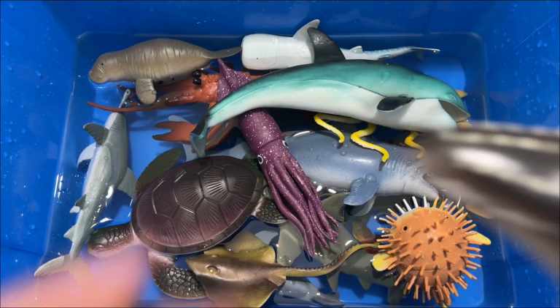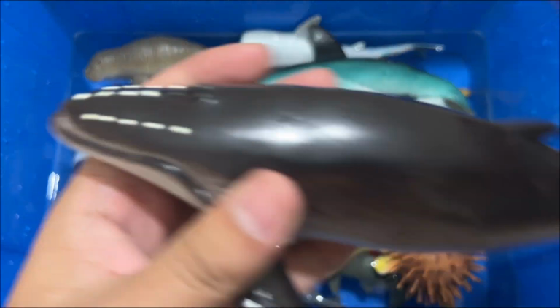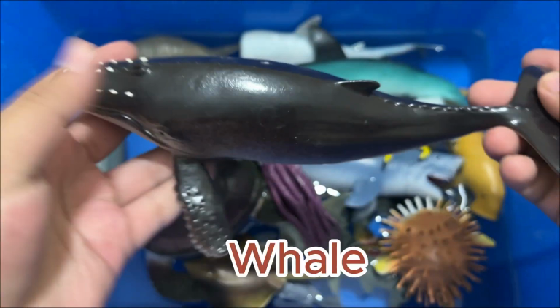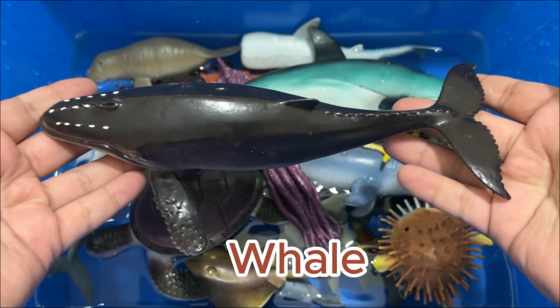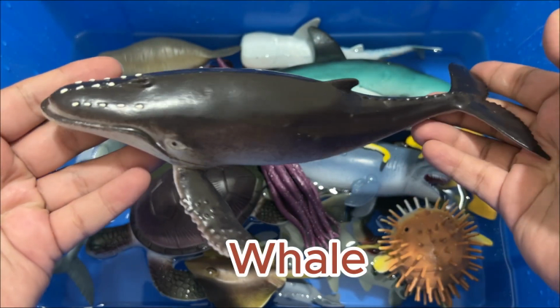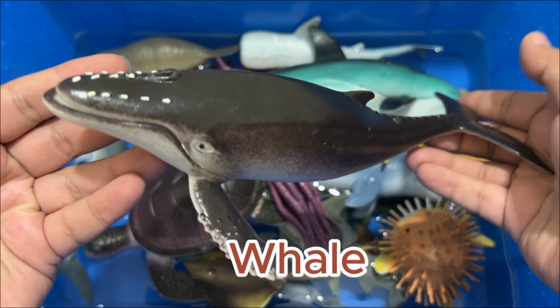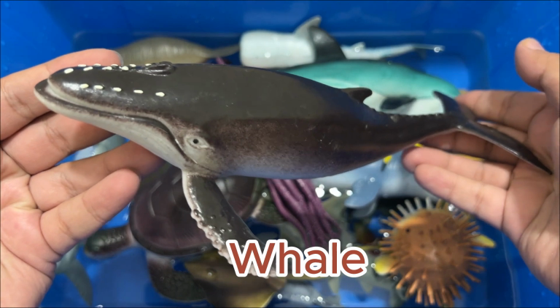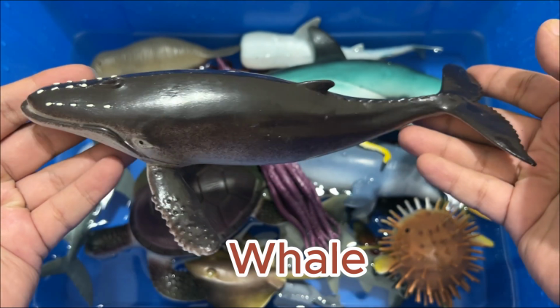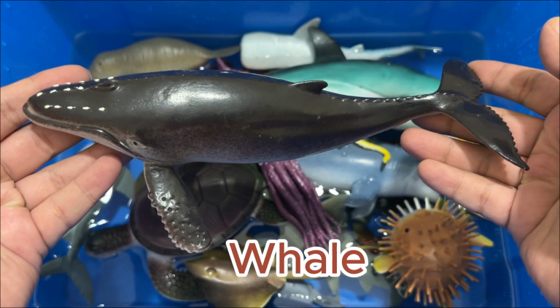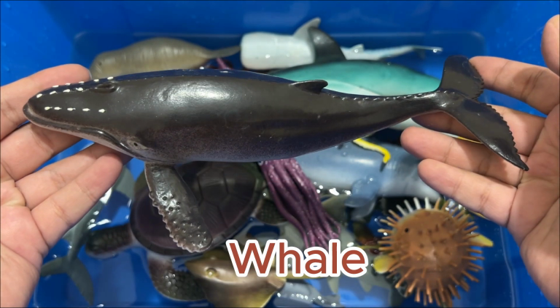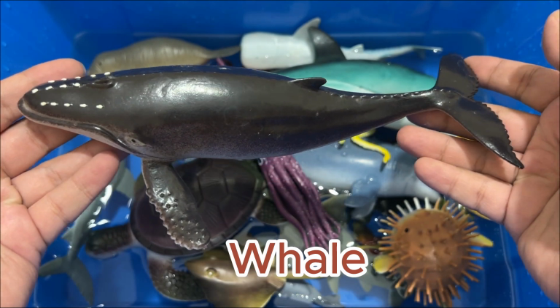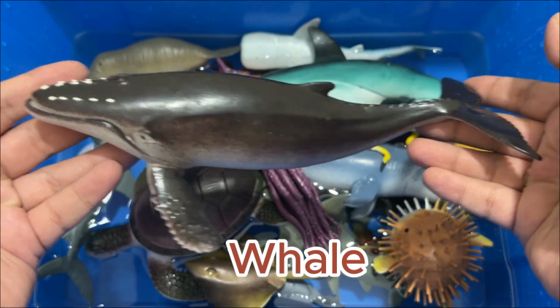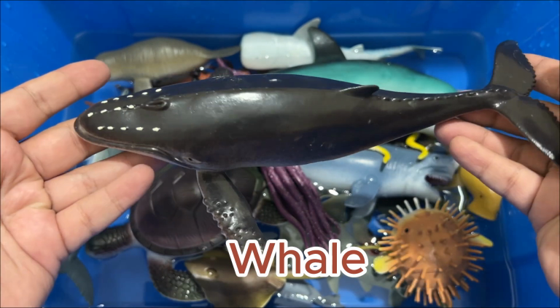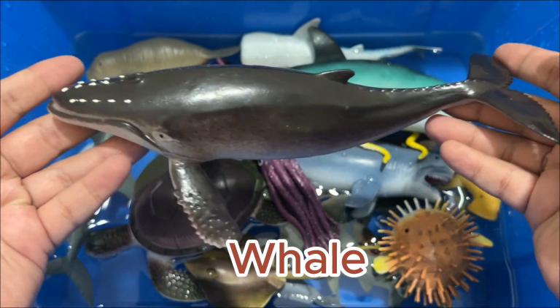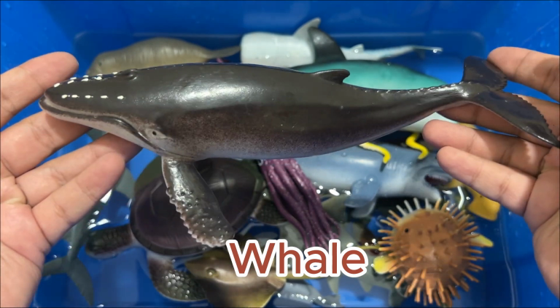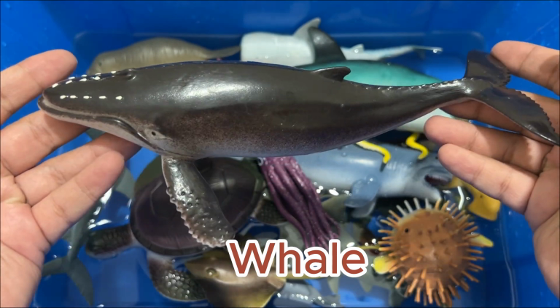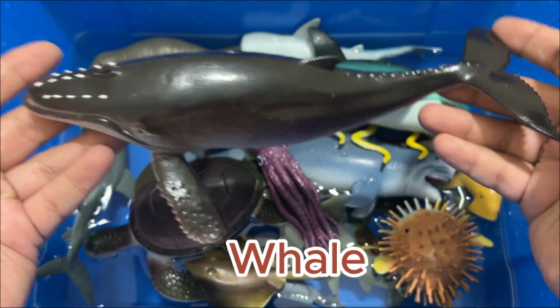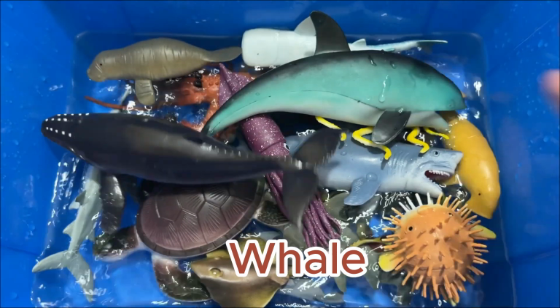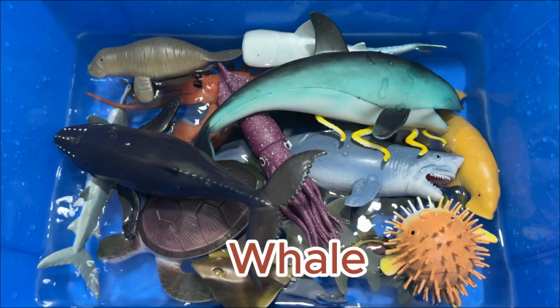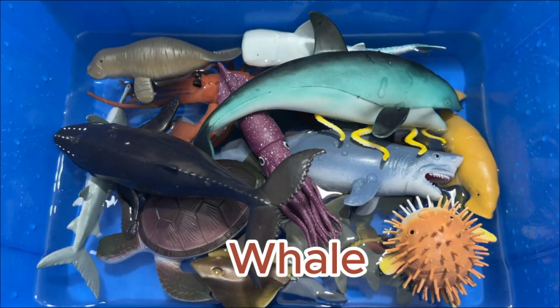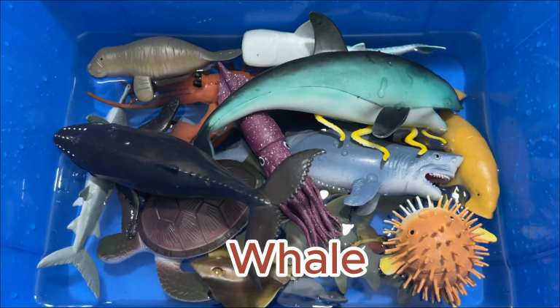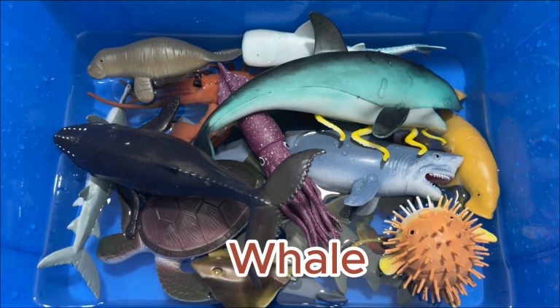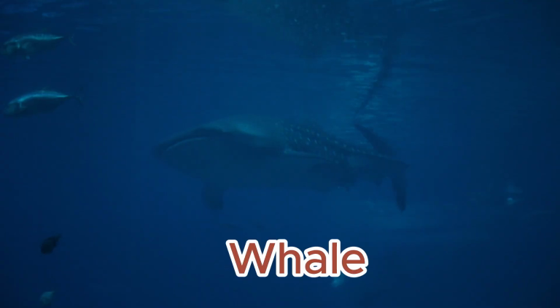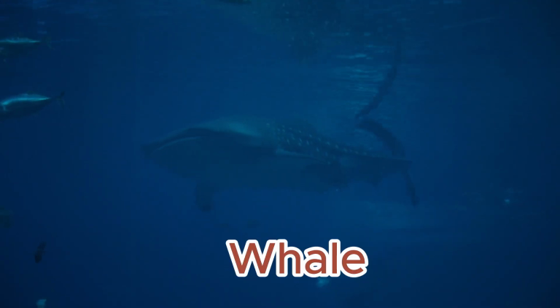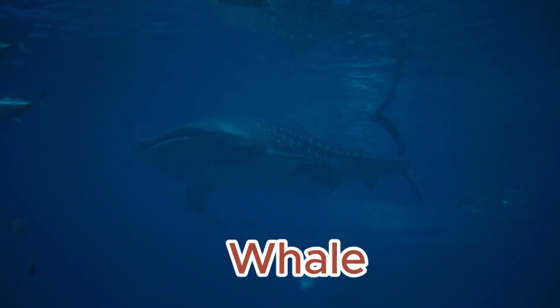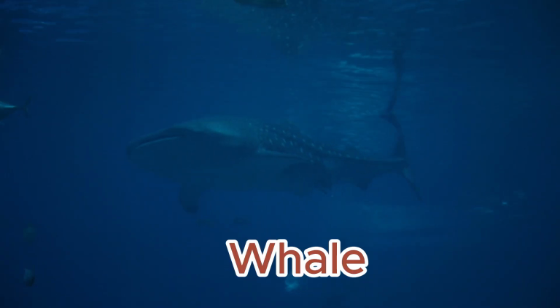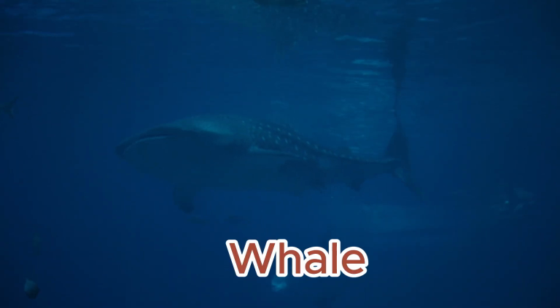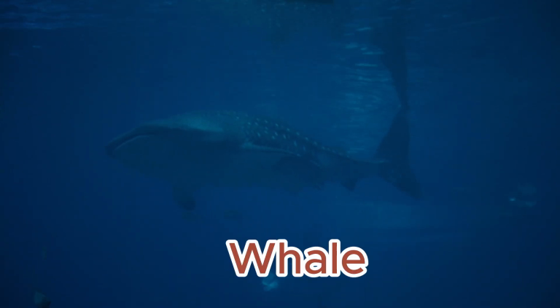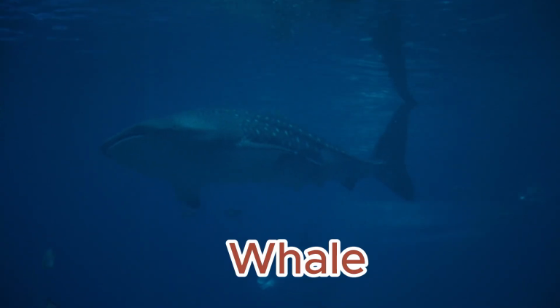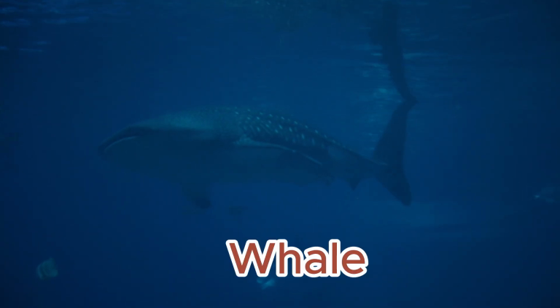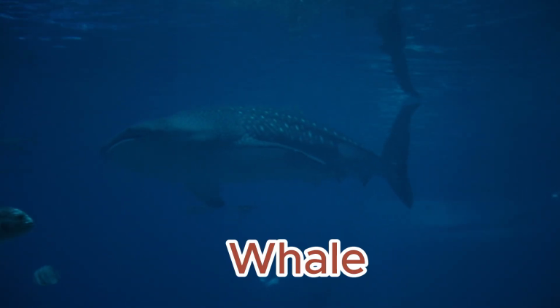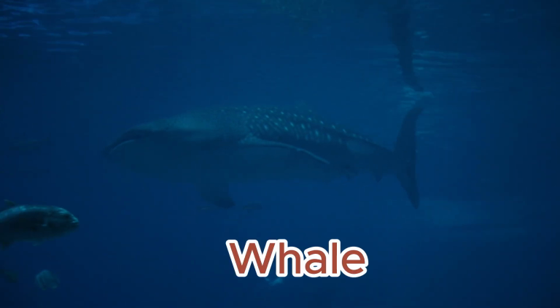Whales have loud, deep voices and can communicate with other whales hundreds of miles away. Most blue whales migrate to cold waters to find food and to warmer waters to breed.